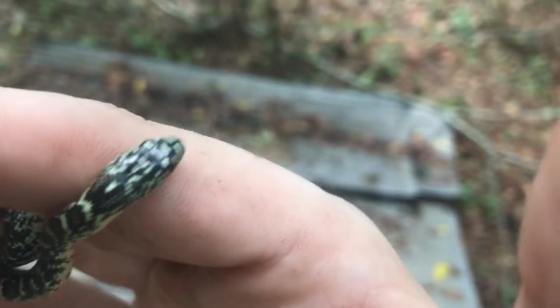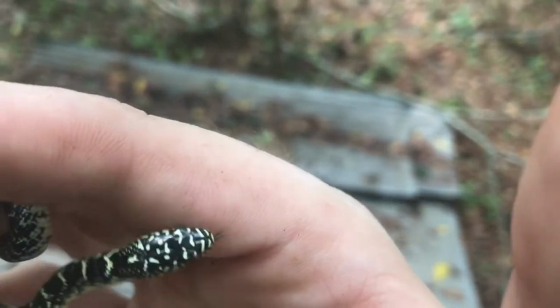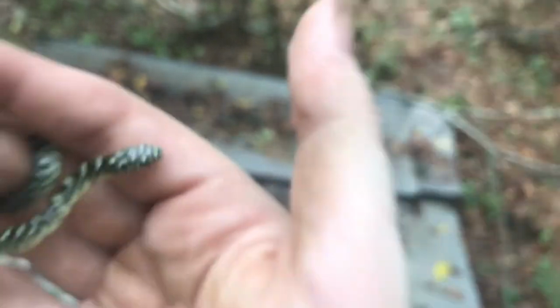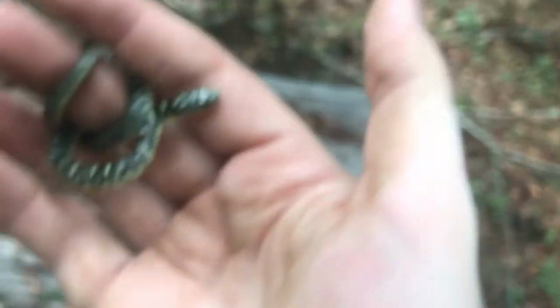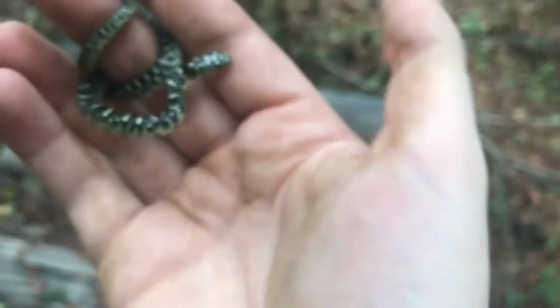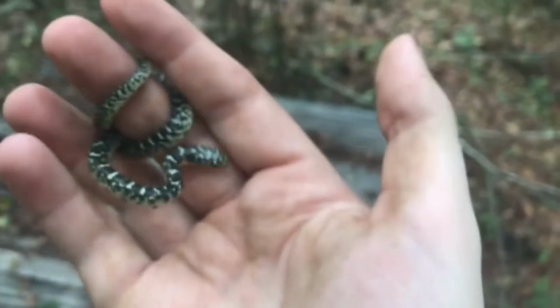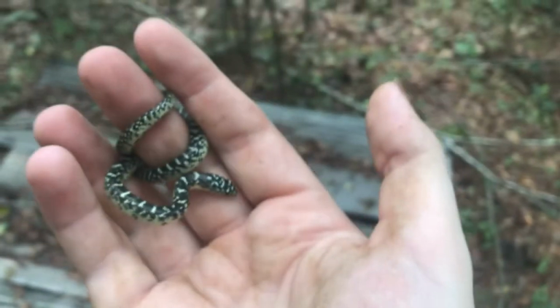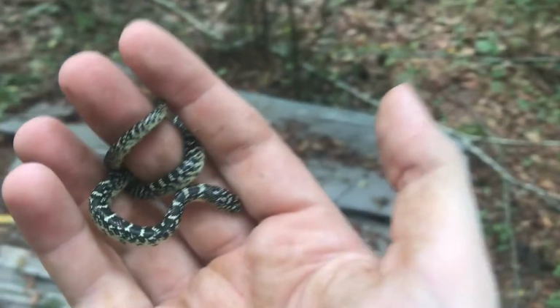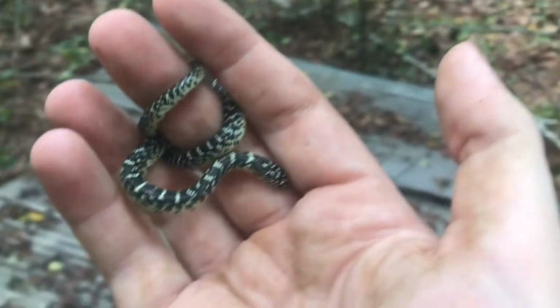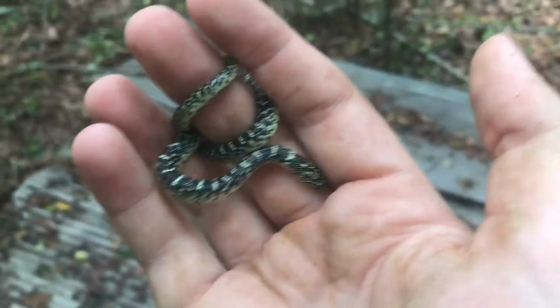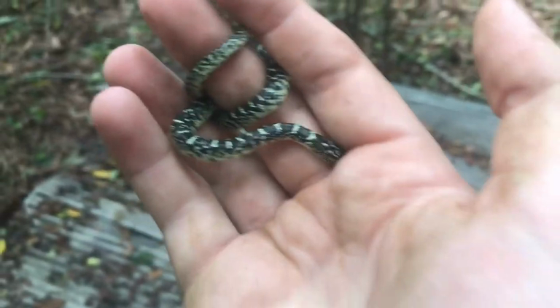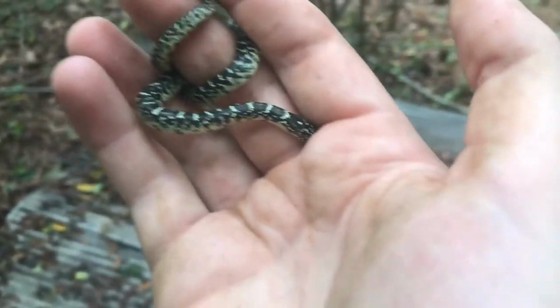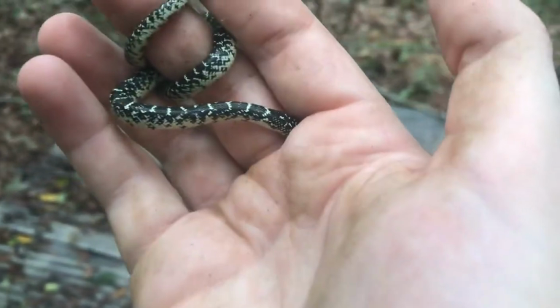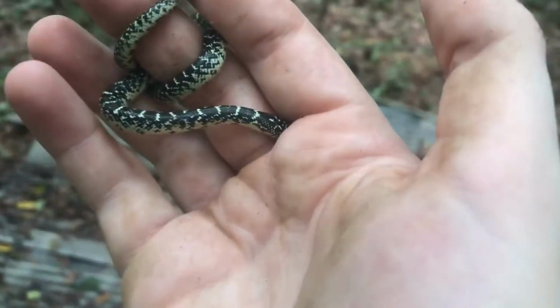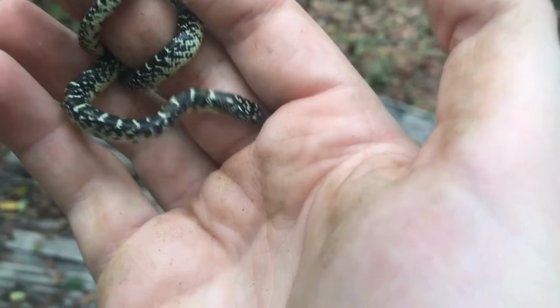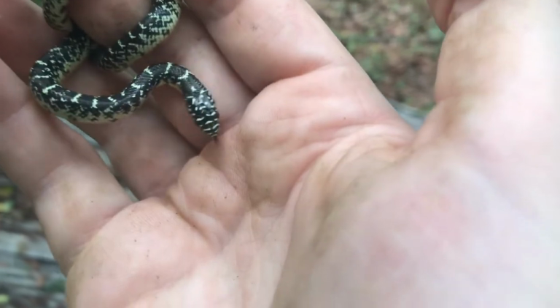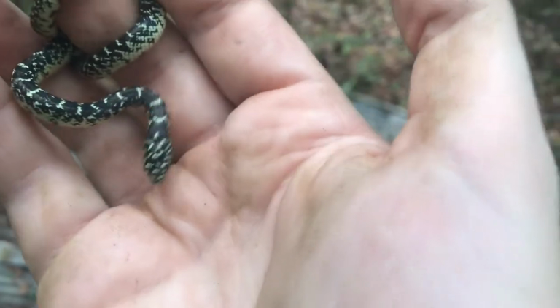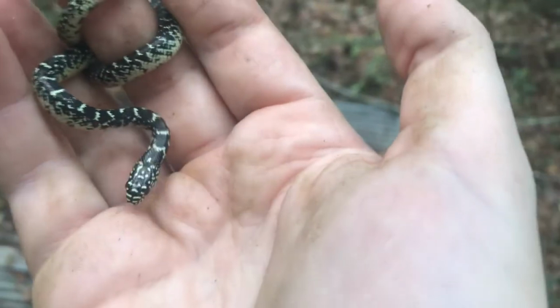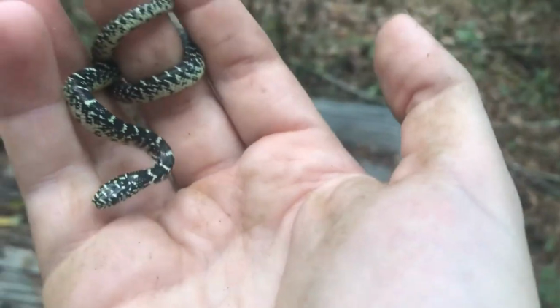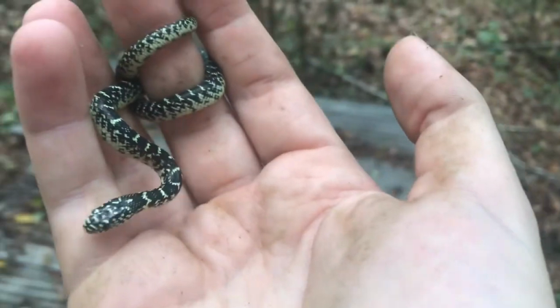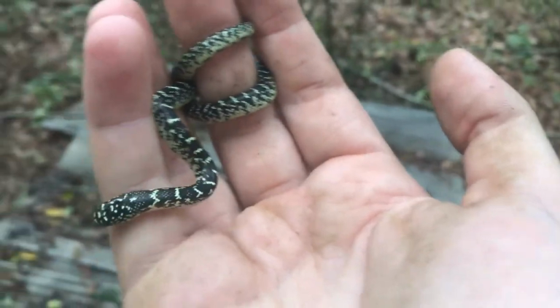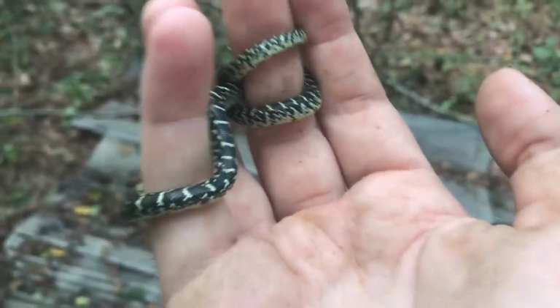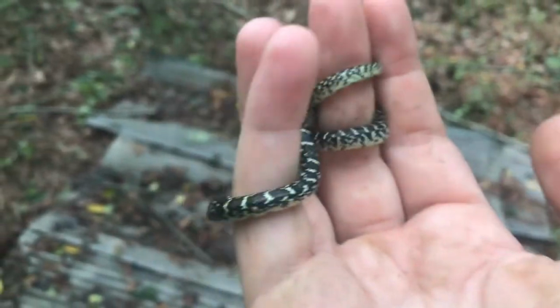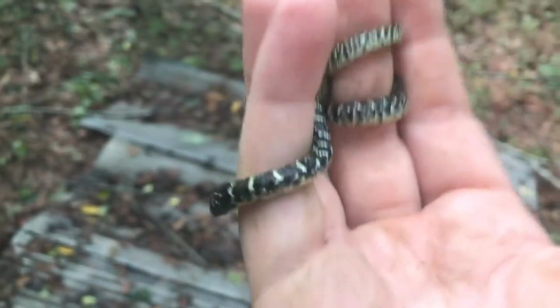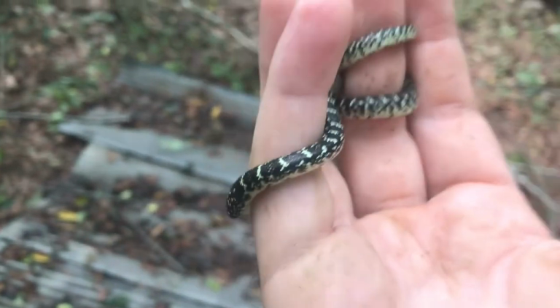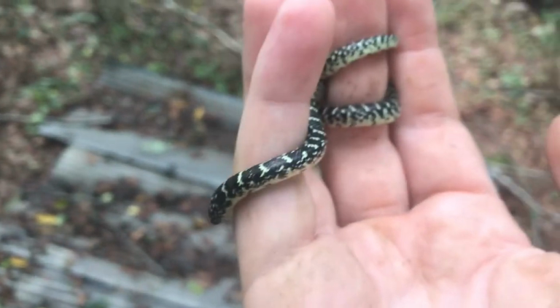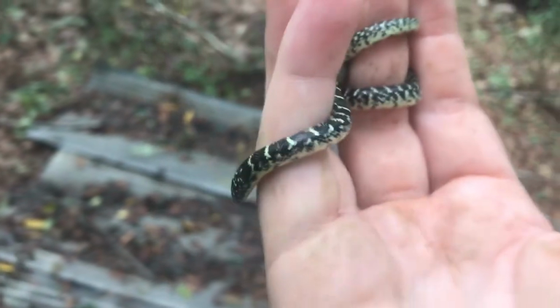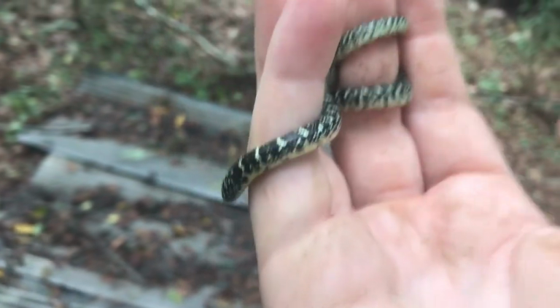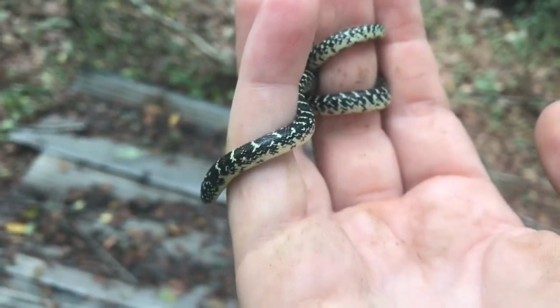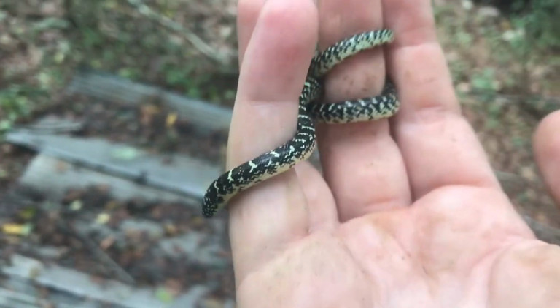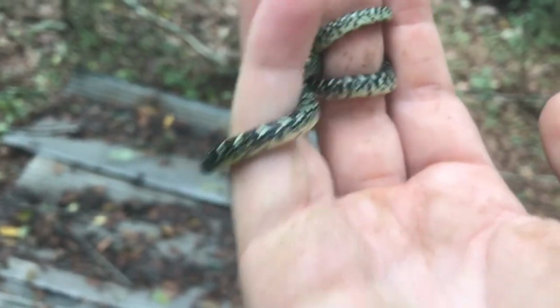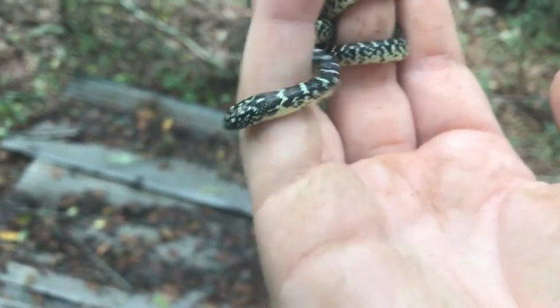Very beautiful, awesome. Even though these aren't rare, they're very very cool snakes. King snakes are awesome no matter how common.